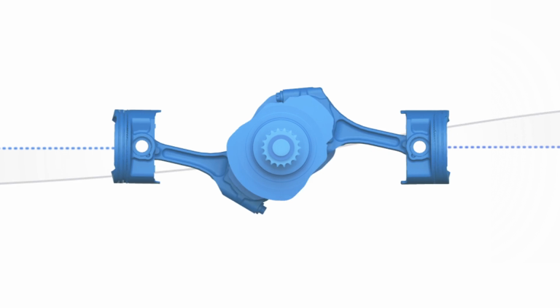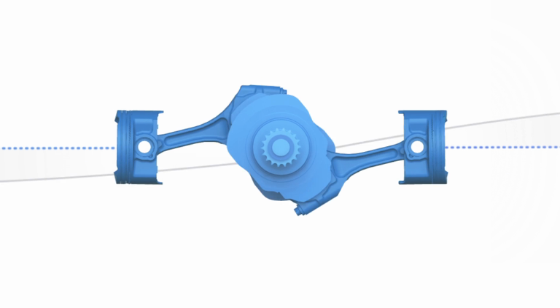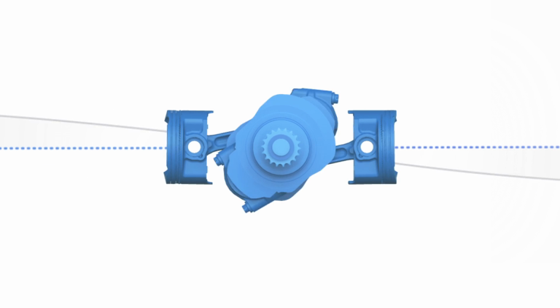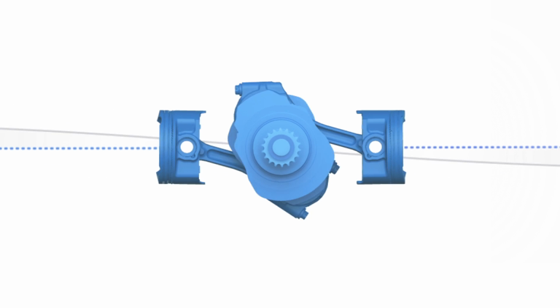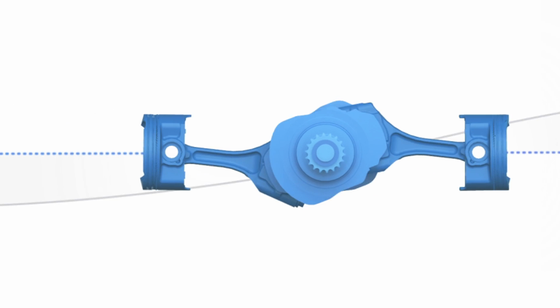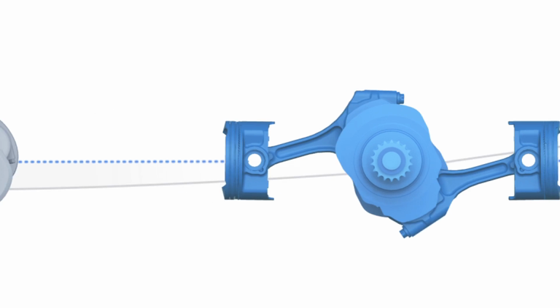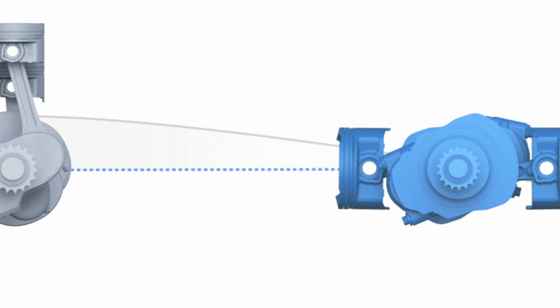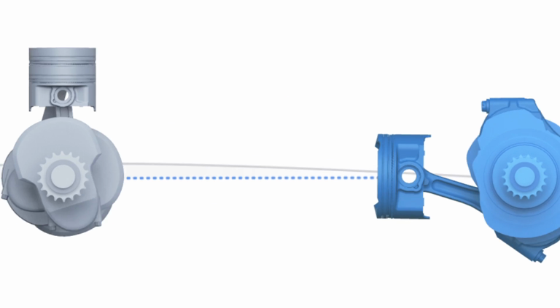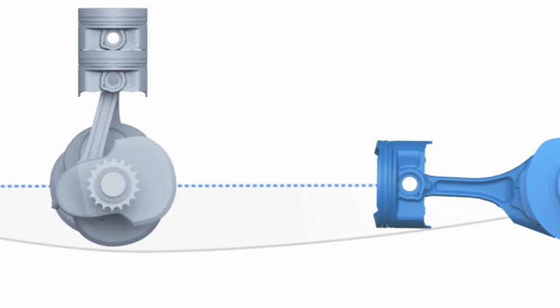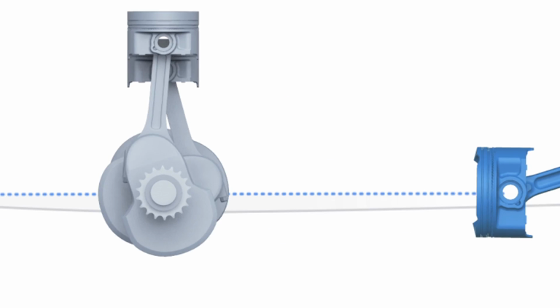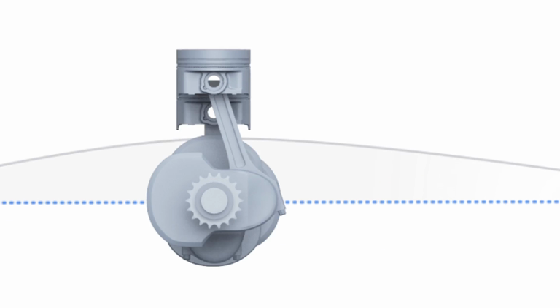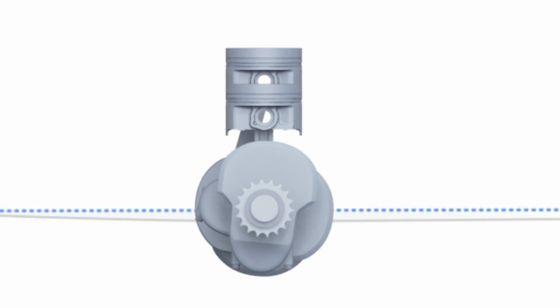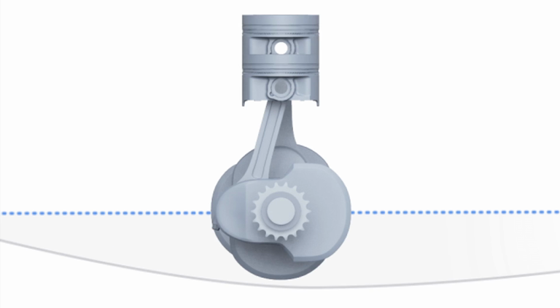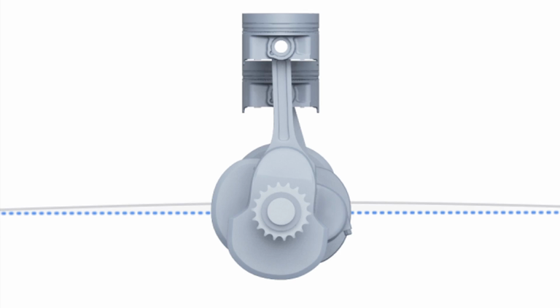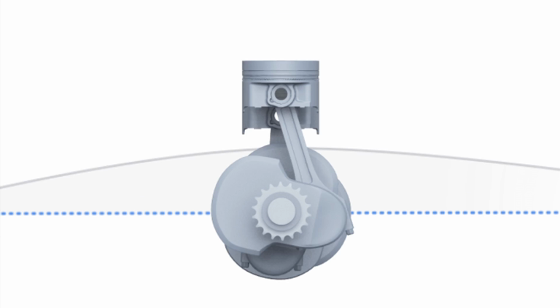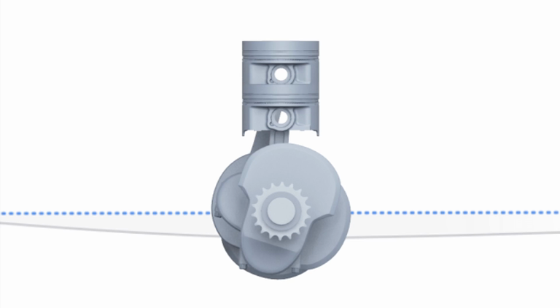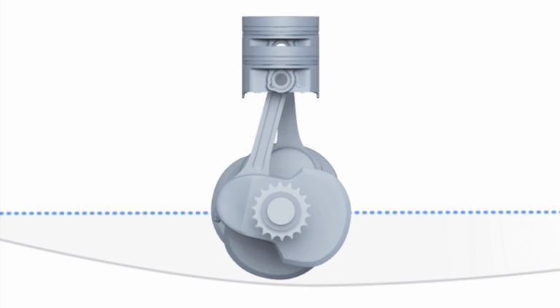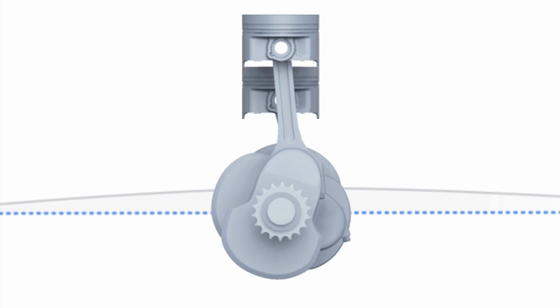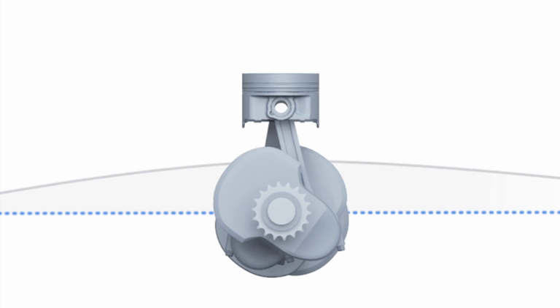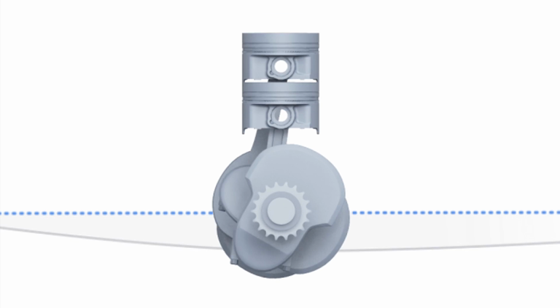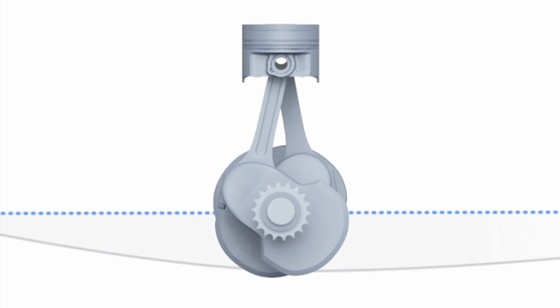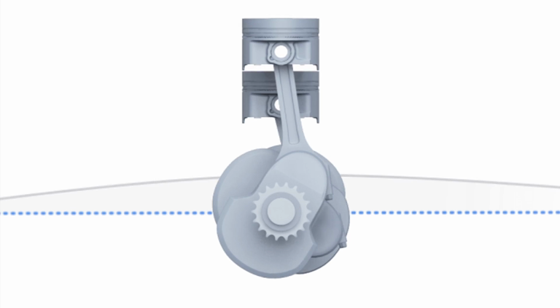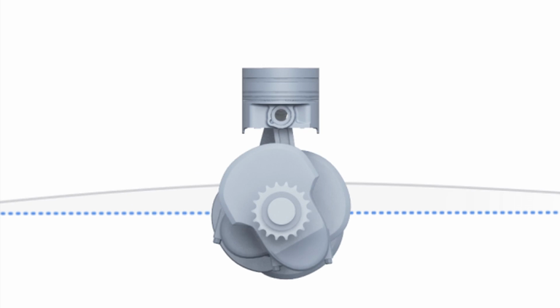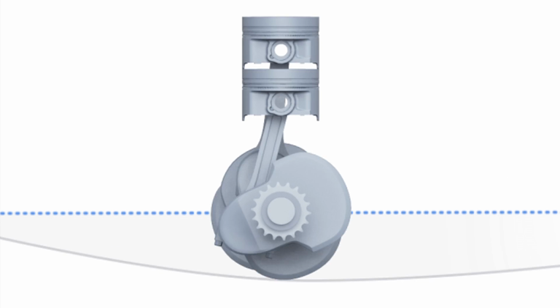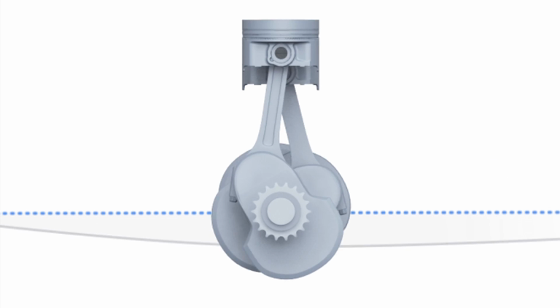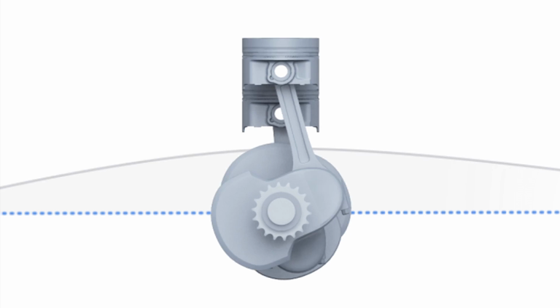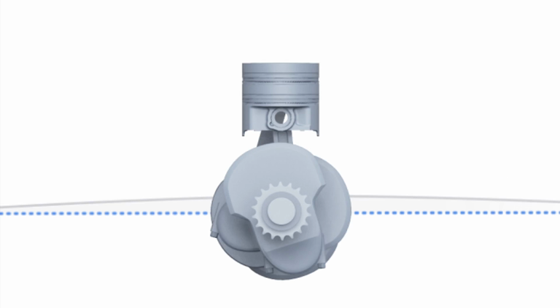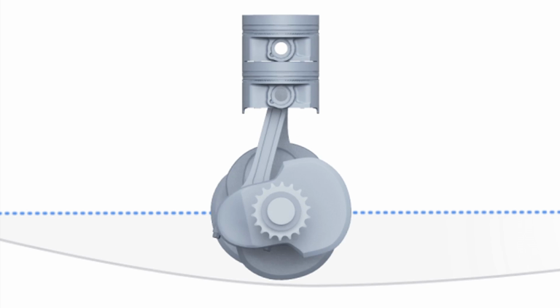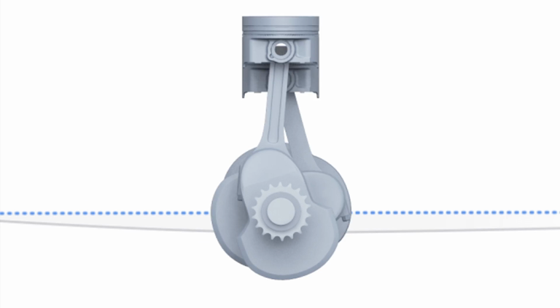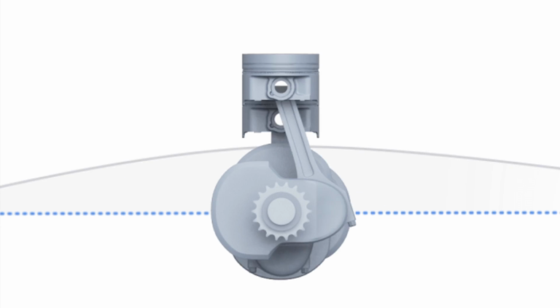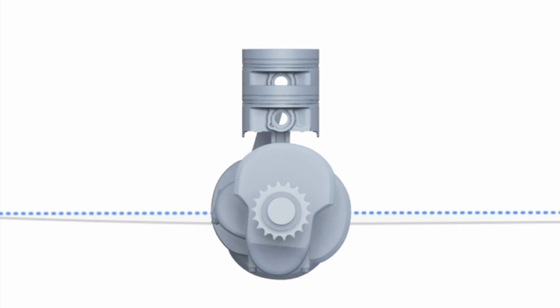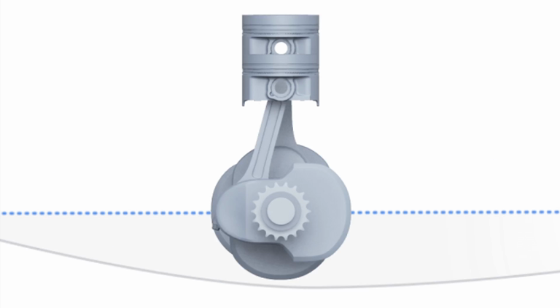Meanwhile, in many of our competitors' 4-cylinder engines, the vibrations aren't naturally cancelled out like they are in the 4-cylinder Subaru Boxer engine.